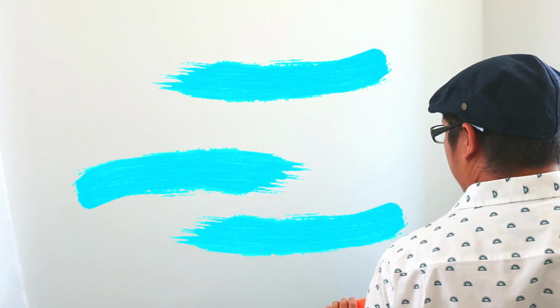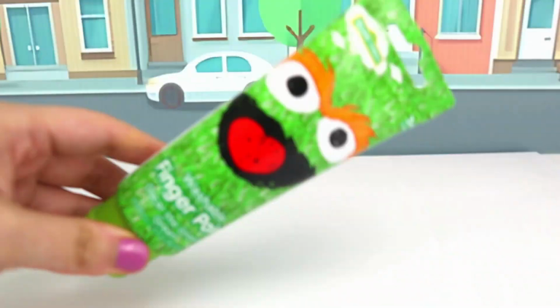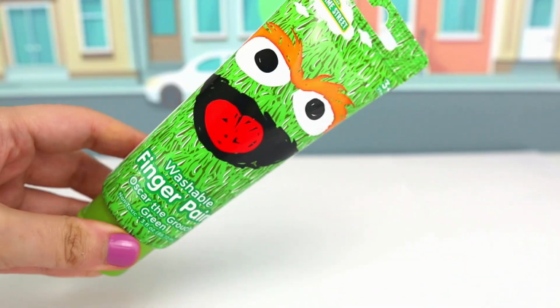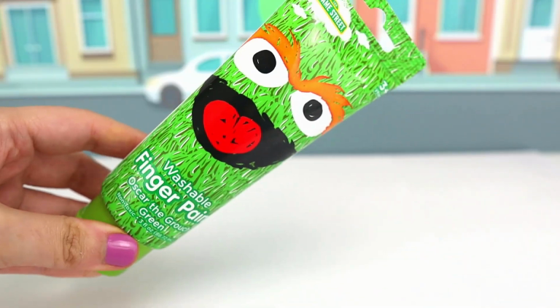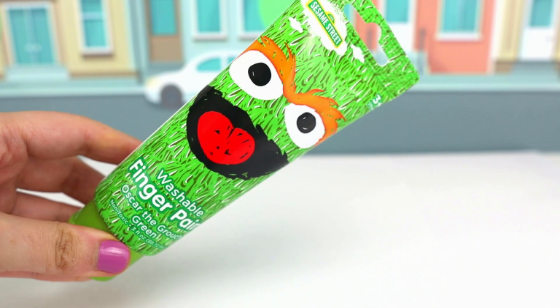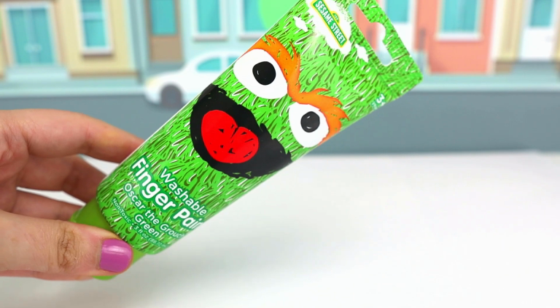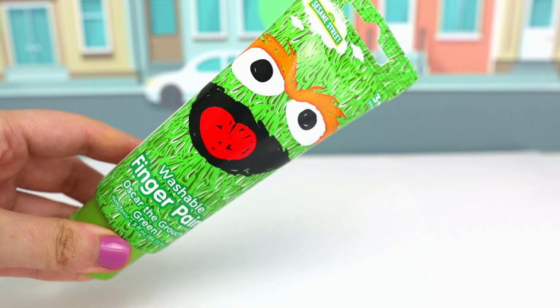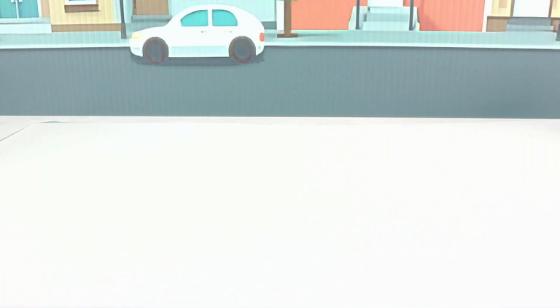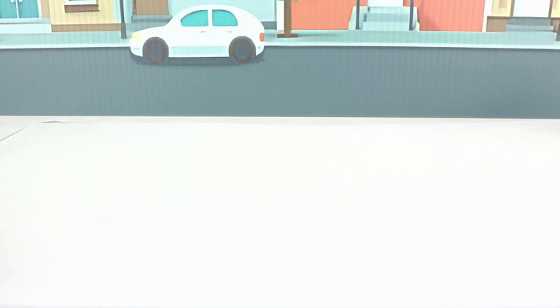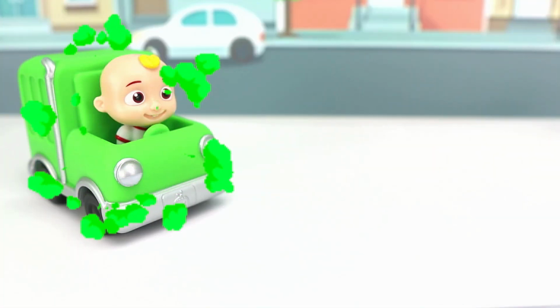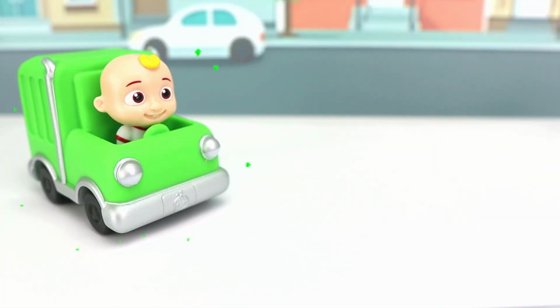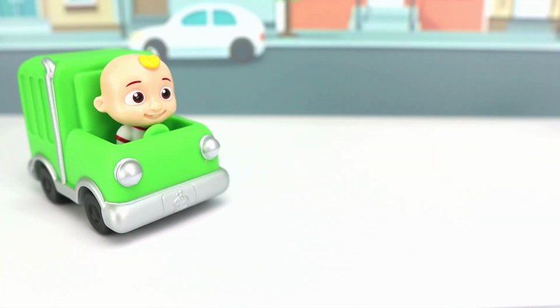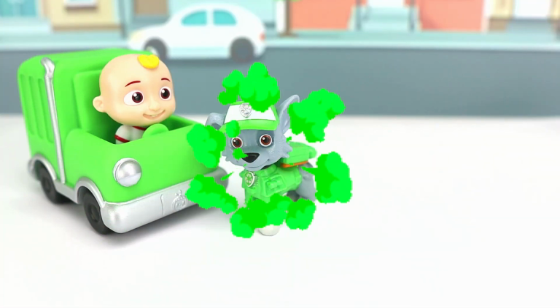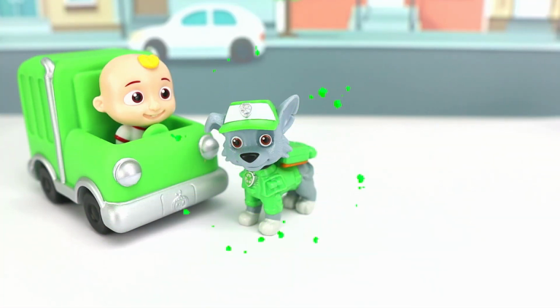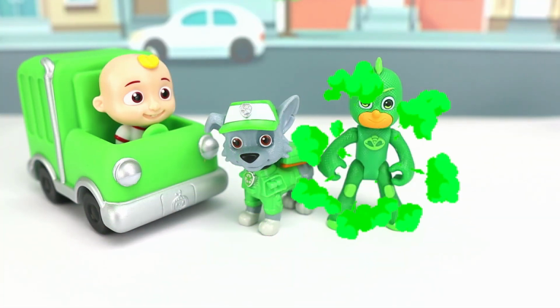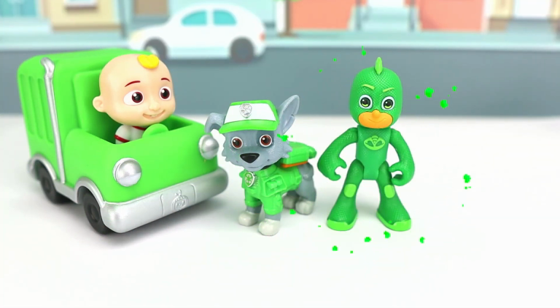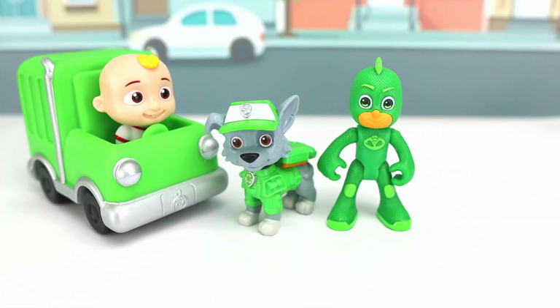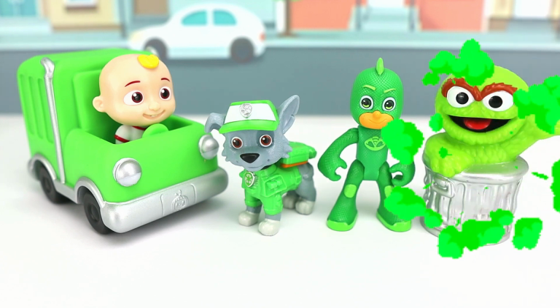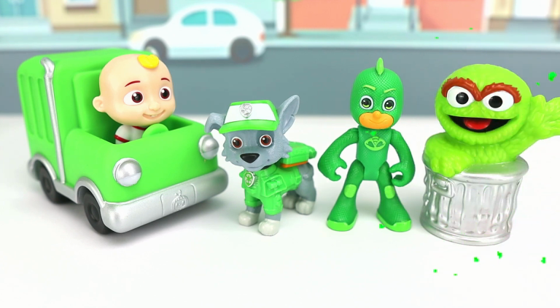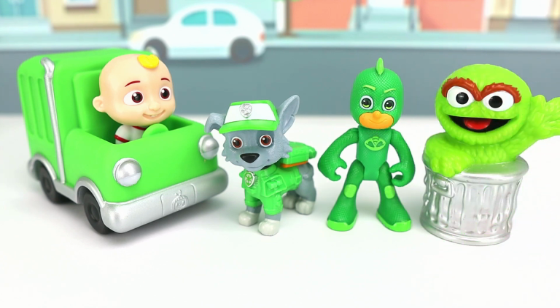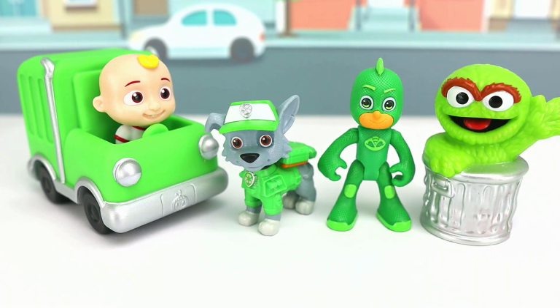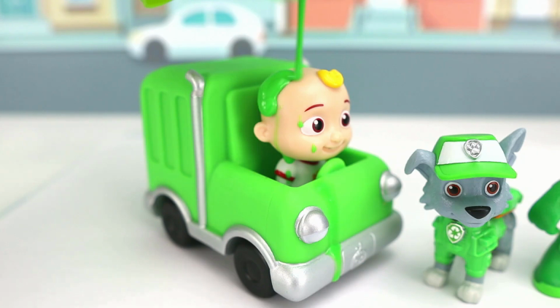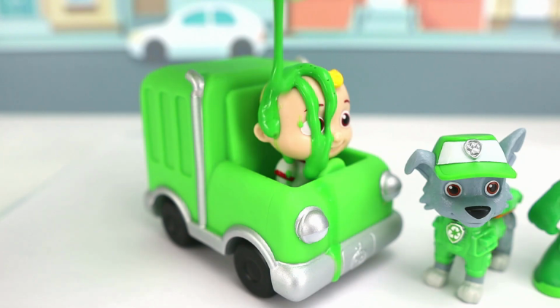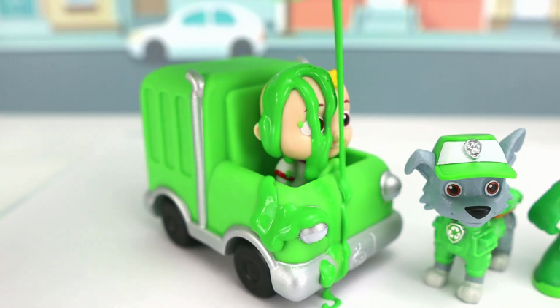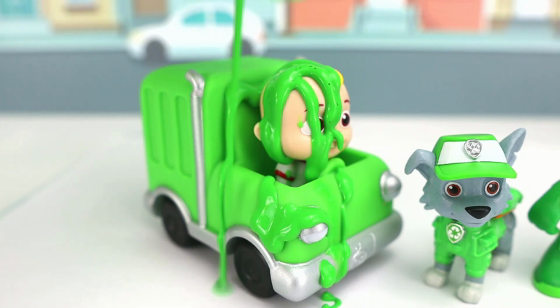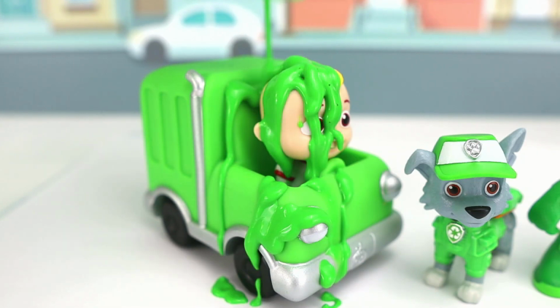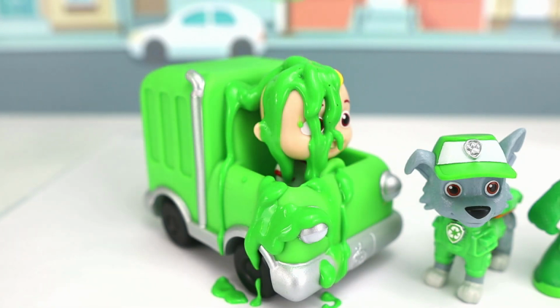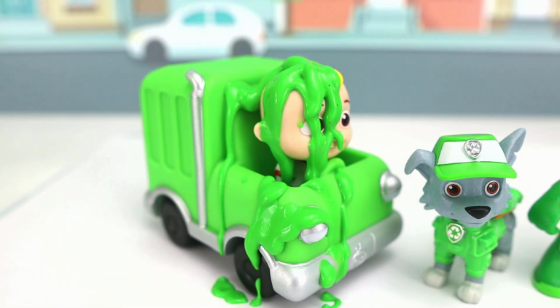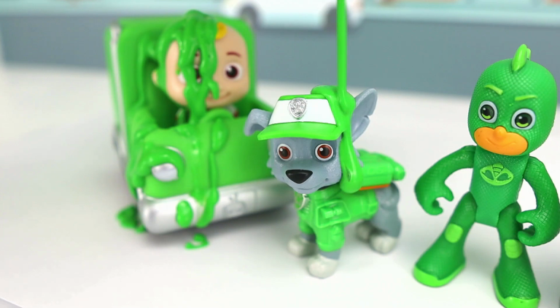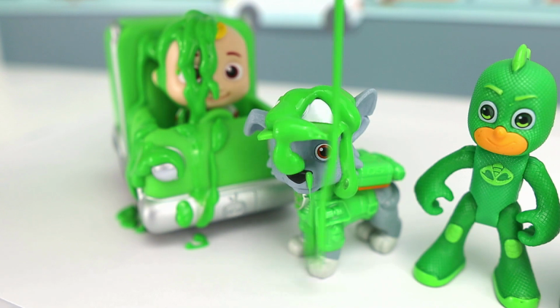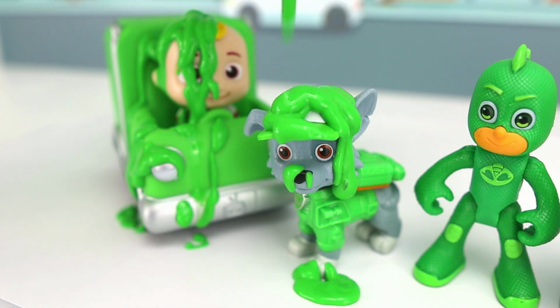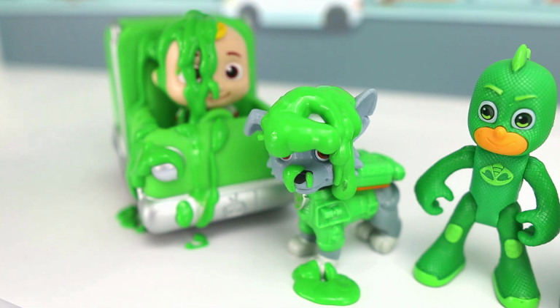Next we have green Oscar paint! It's Gigi! Rocky! Gekko! And Oscar, of course! Is this green slime? Woof! I love the color green!